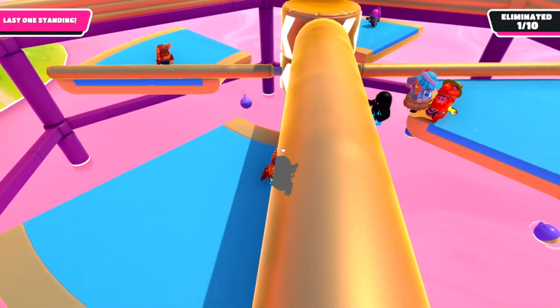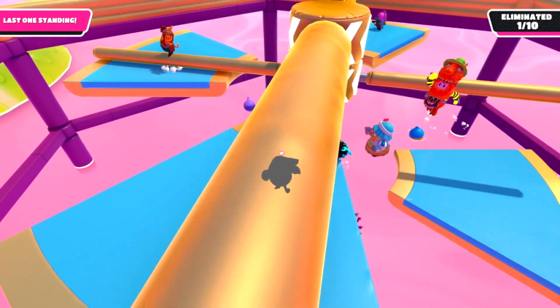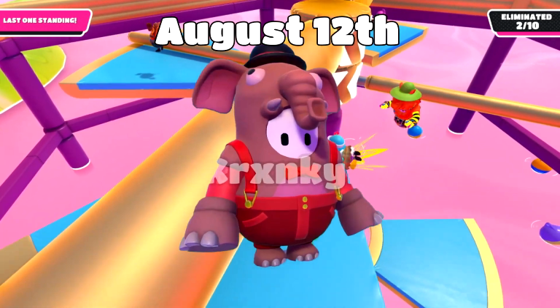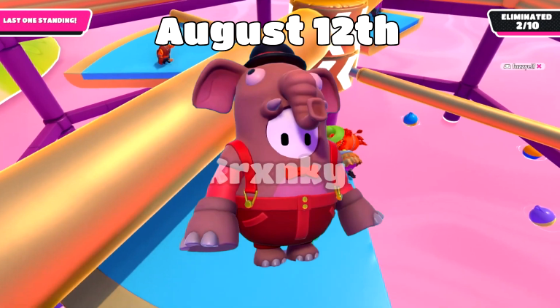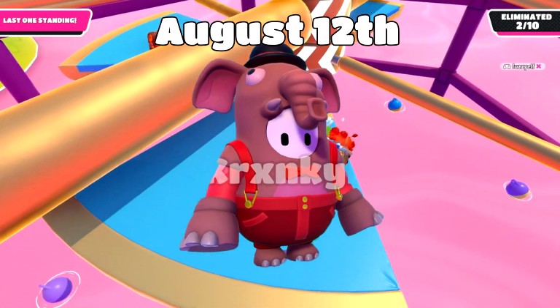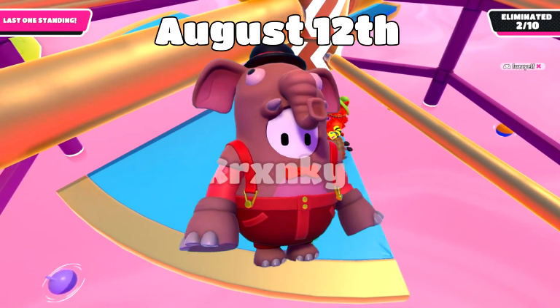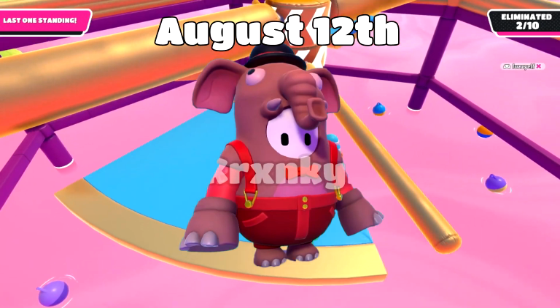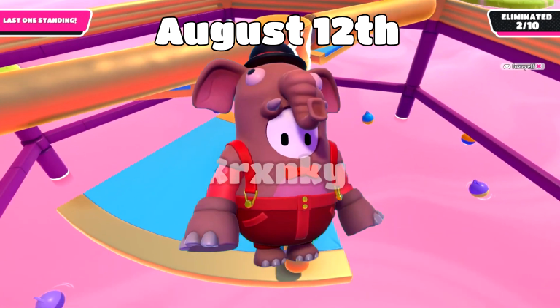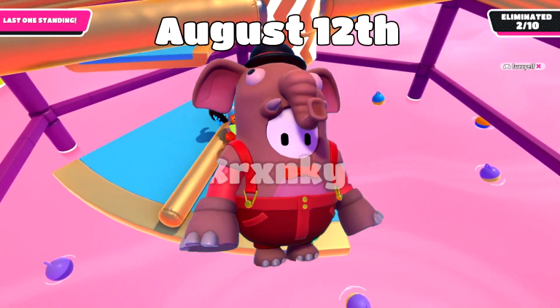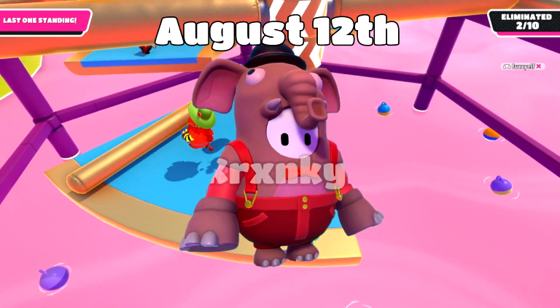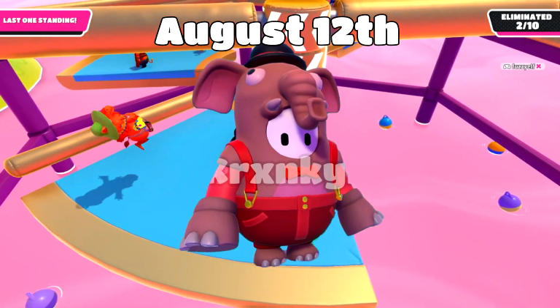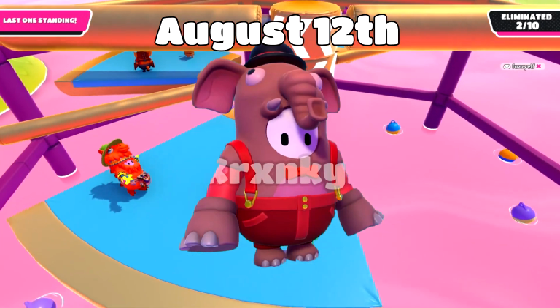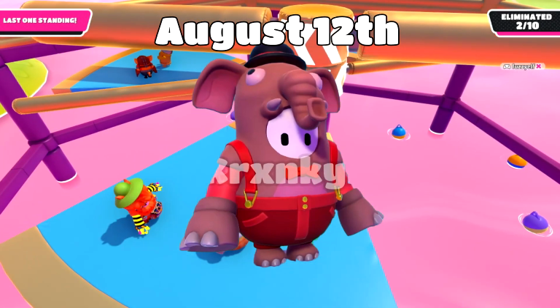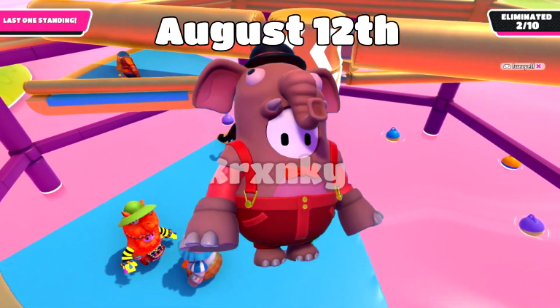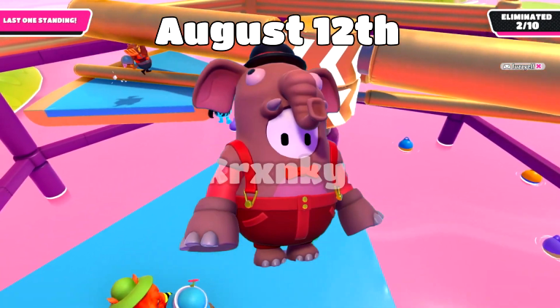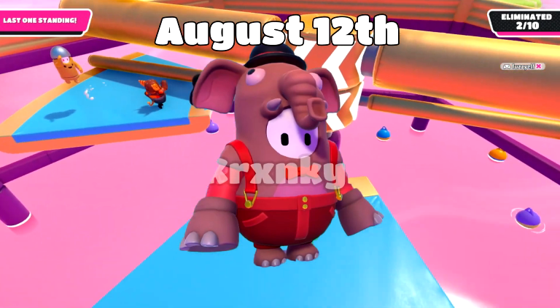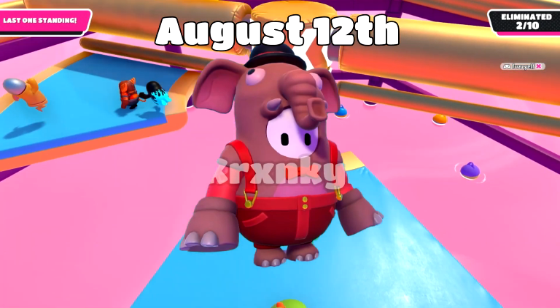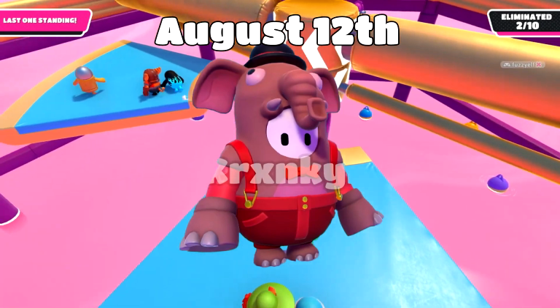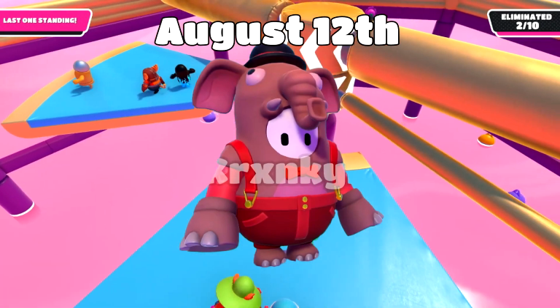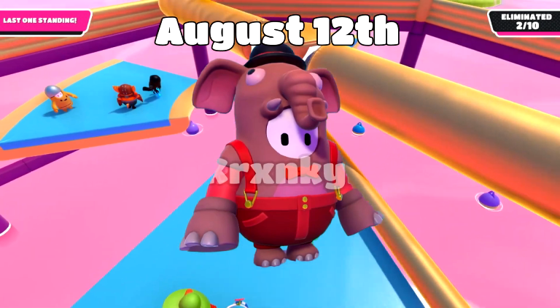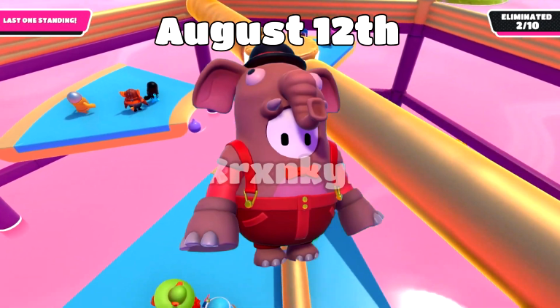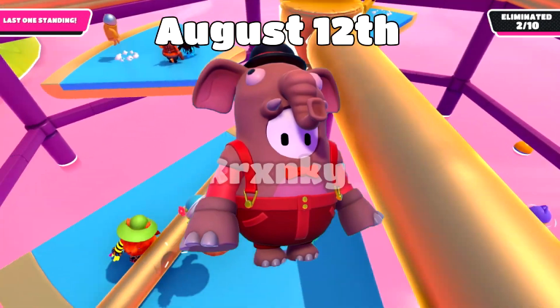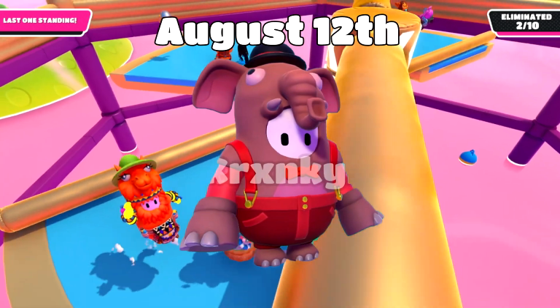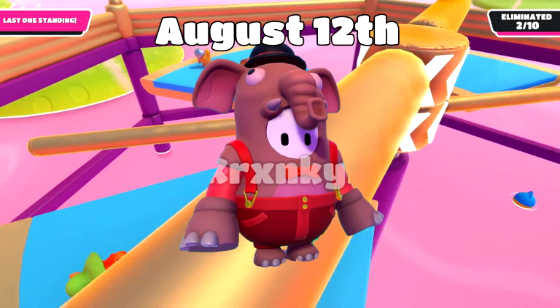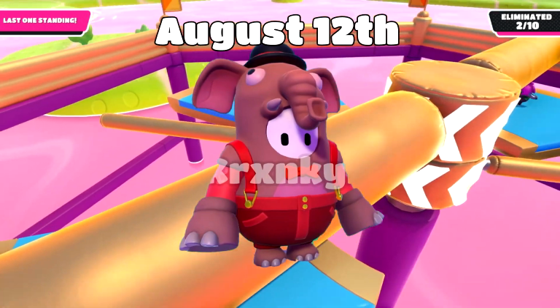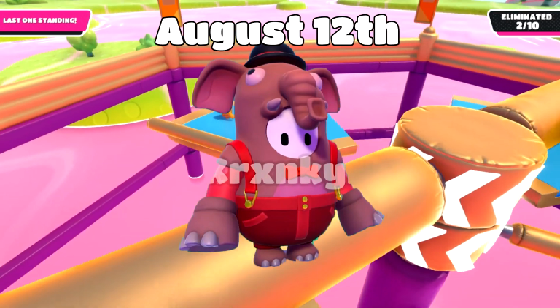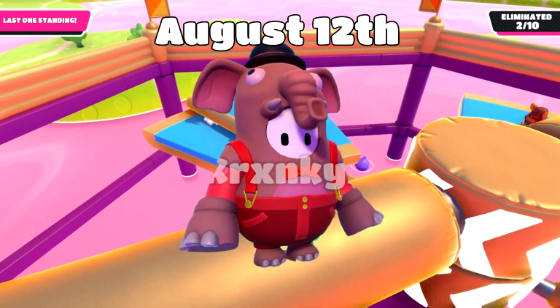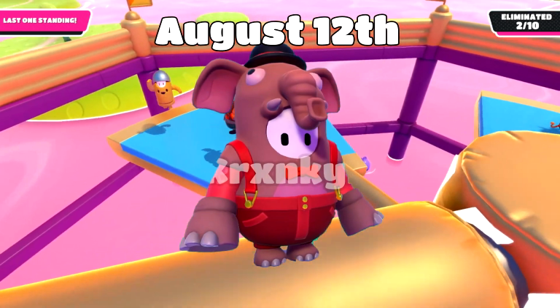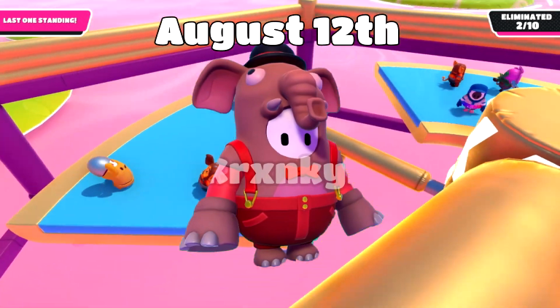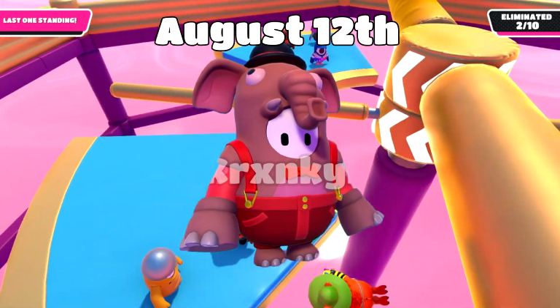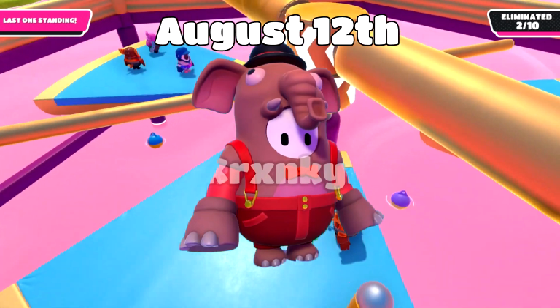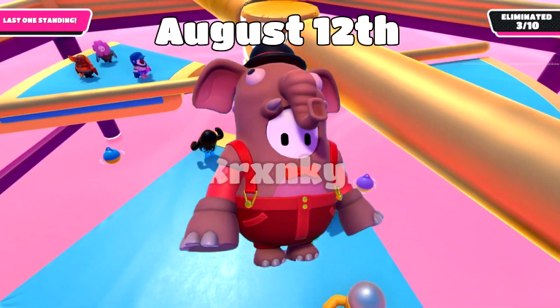Next, we got August 12th, and we'll be getting the Elegant Elephant 2000 kudos top and bottom, and also get the Clank Faceplate for two crowns.